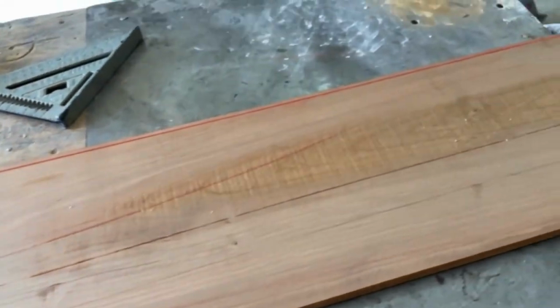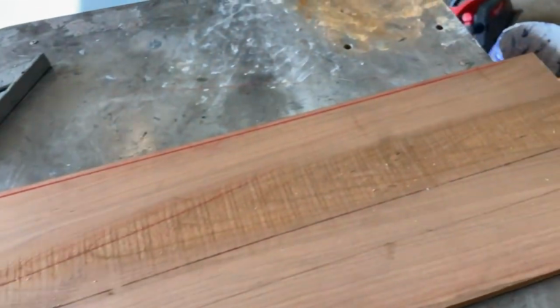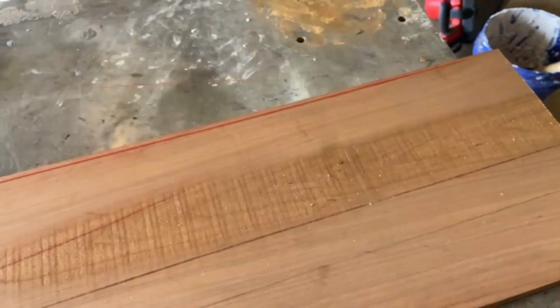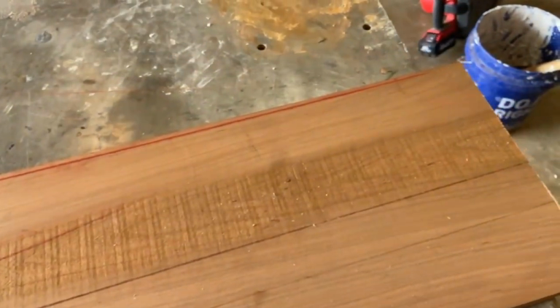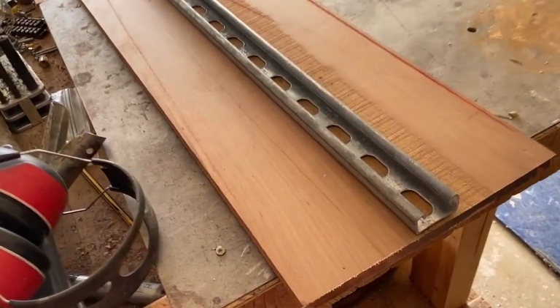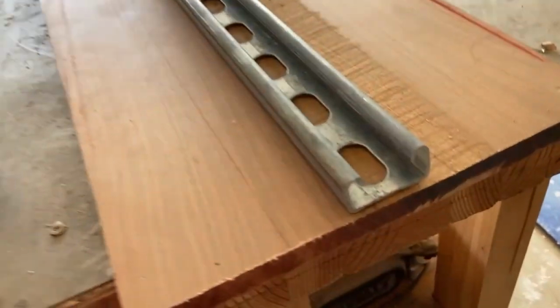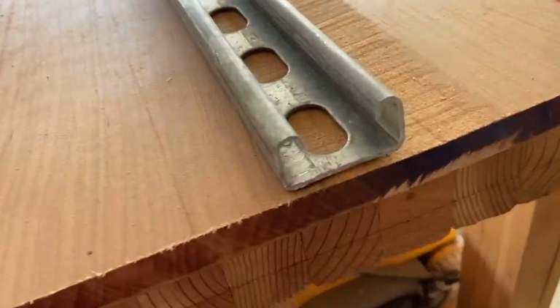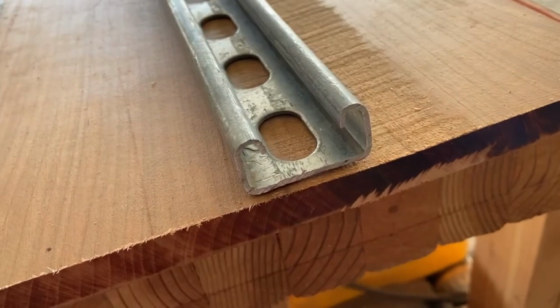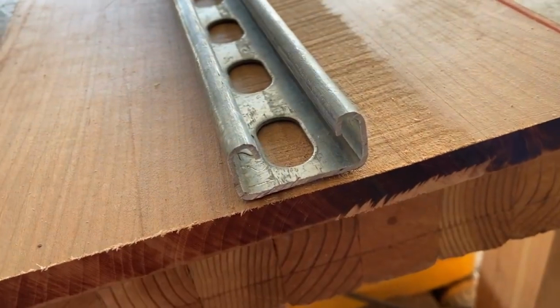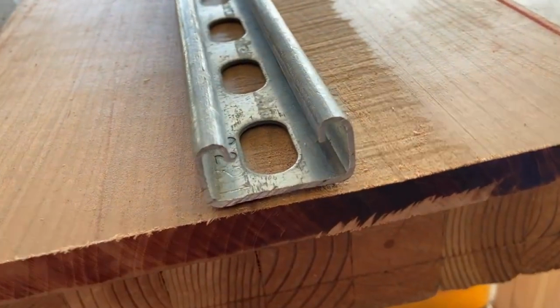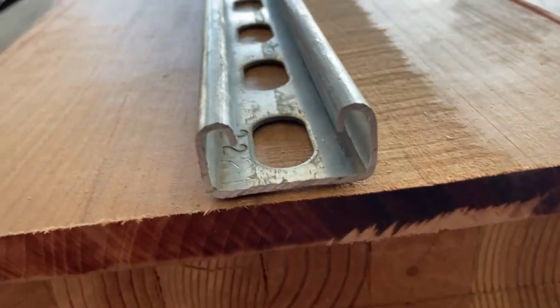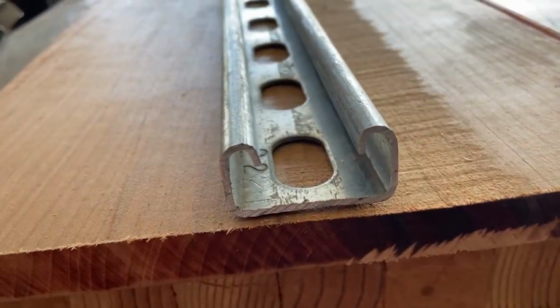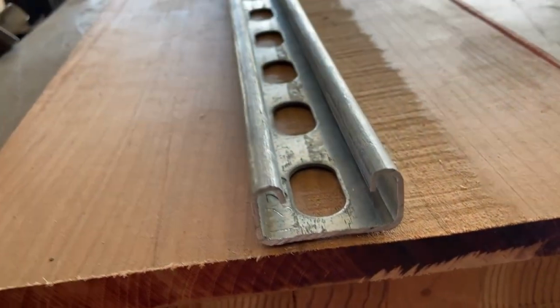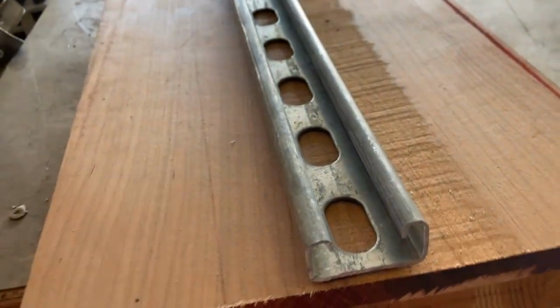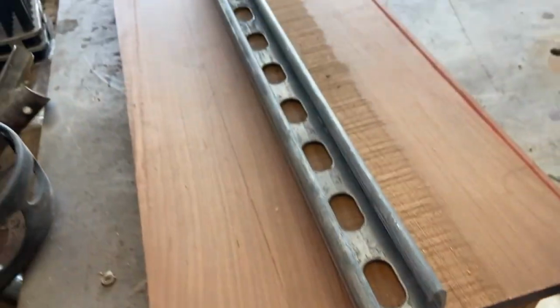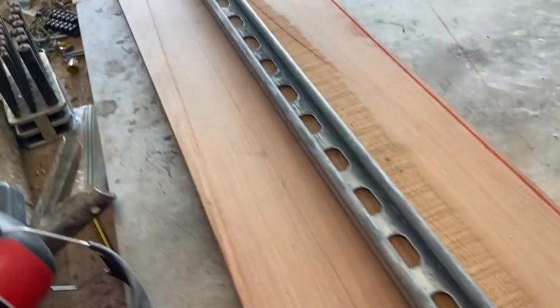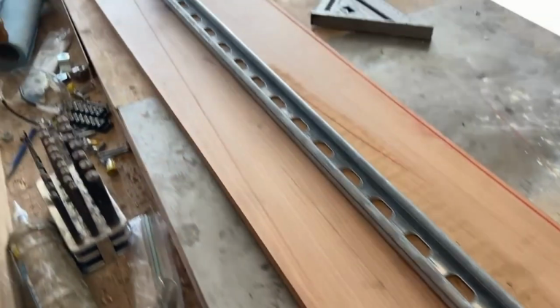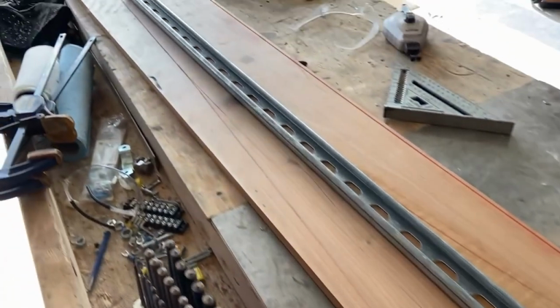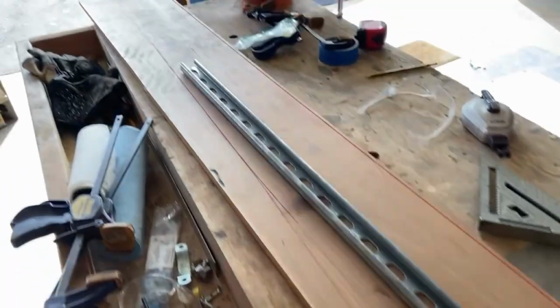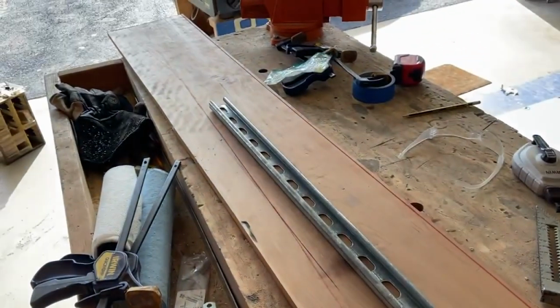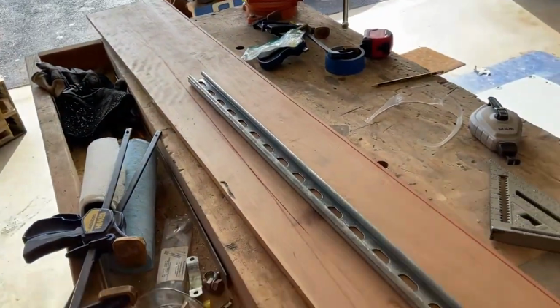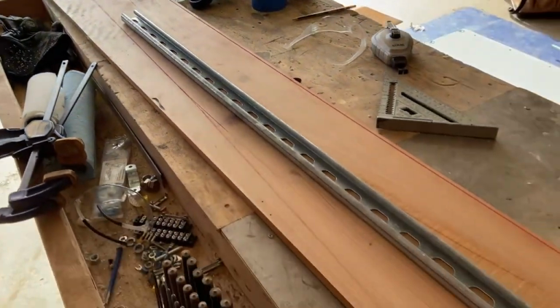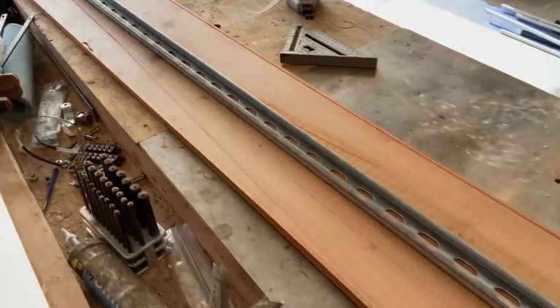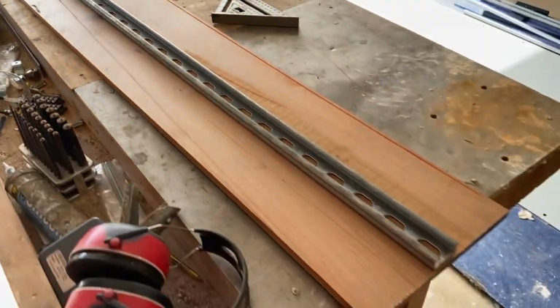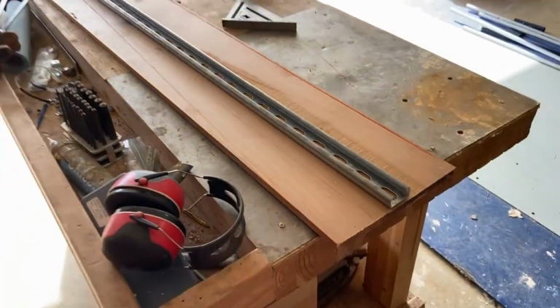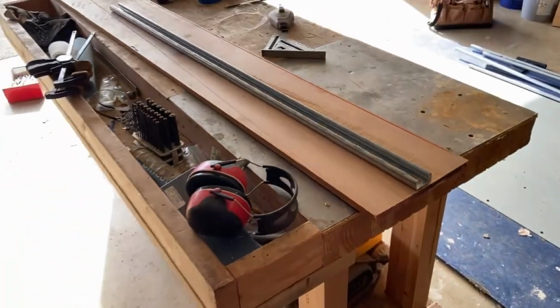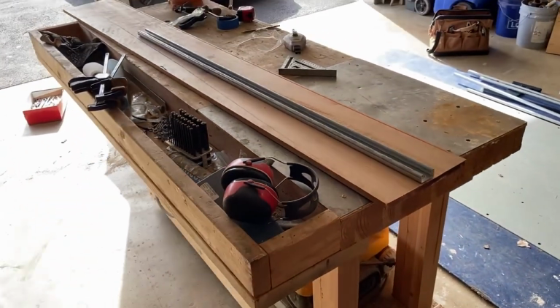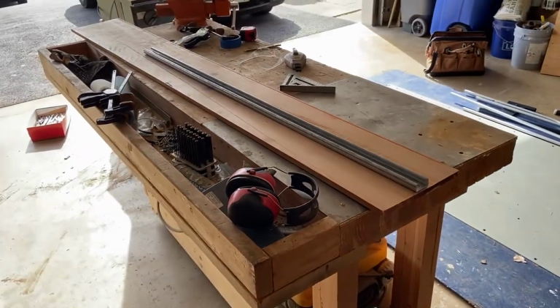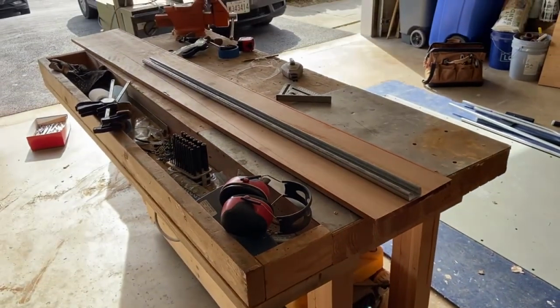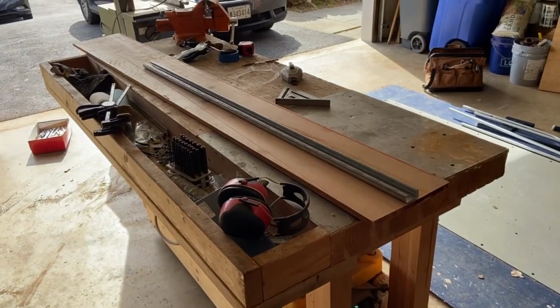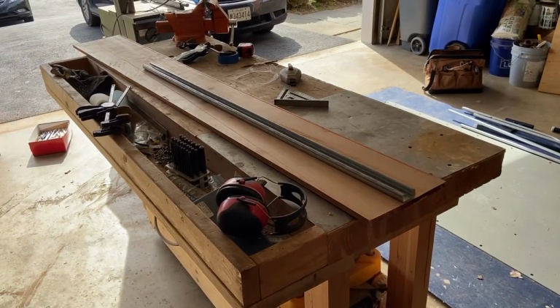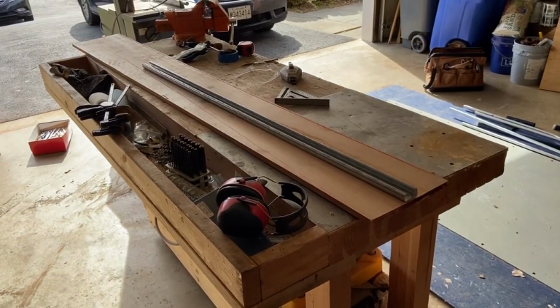I didn't have time to do this at the time, but my plan is to use these small unistruts and basically have shelves underneath the table that ride on the unistruts like runners, so that way I can slide the shelf out and have storage underneath my table behind the couch.